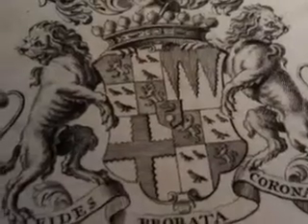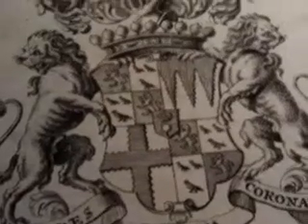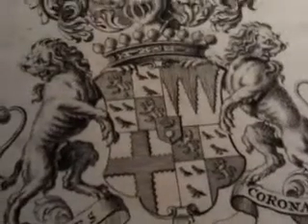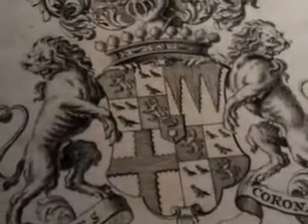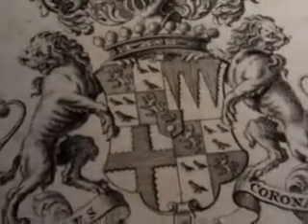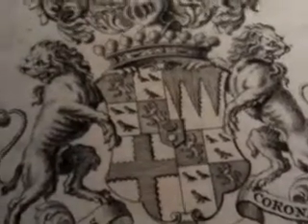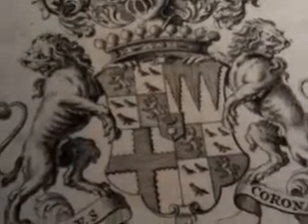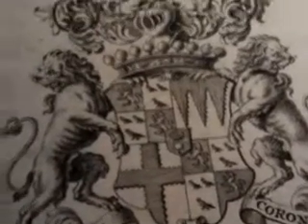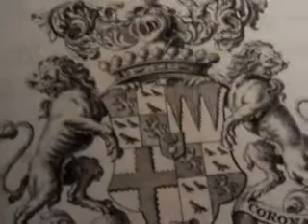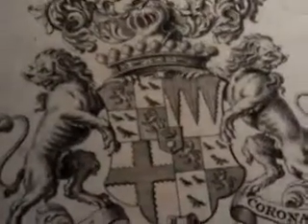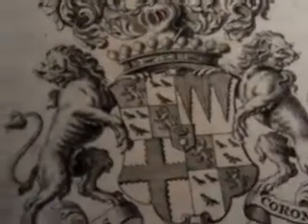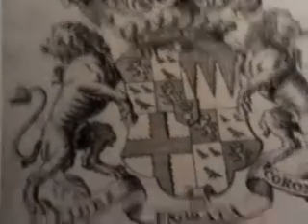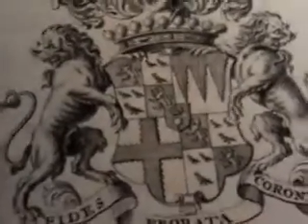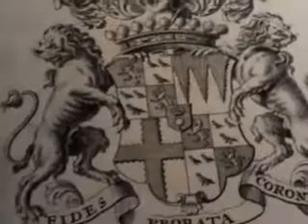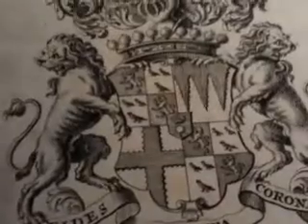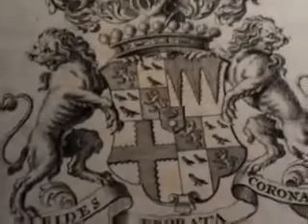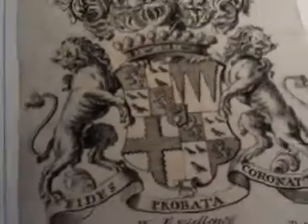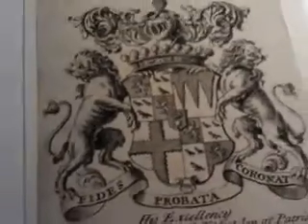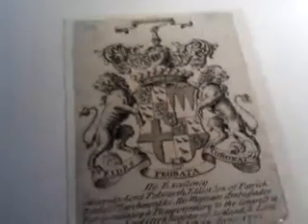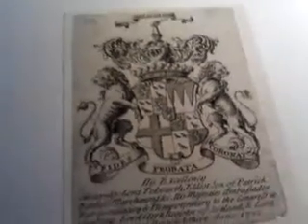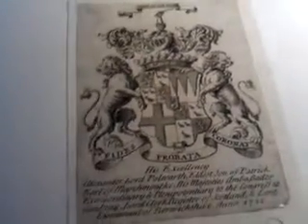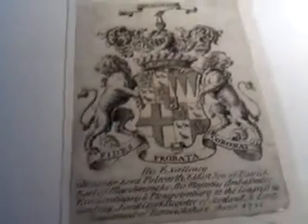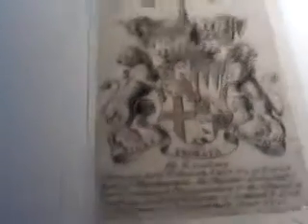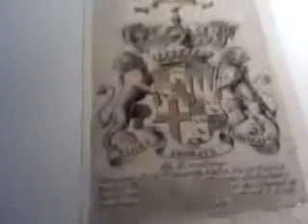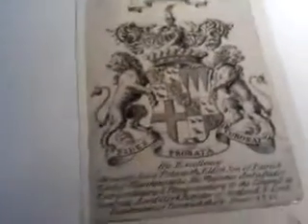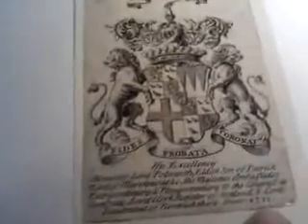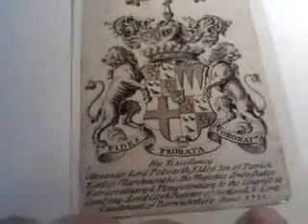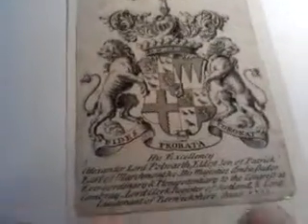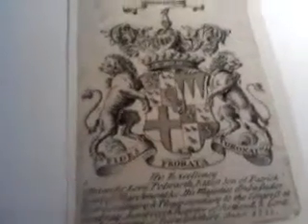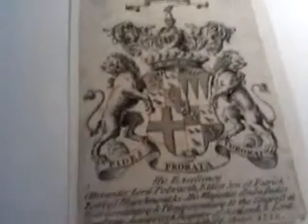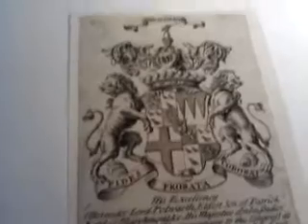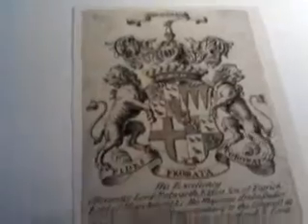Ladies and gentlemen, this is a rather spectacular, very early 18th century armorial bookplate dating from 1722. There is the date, 1722, at the bottom.